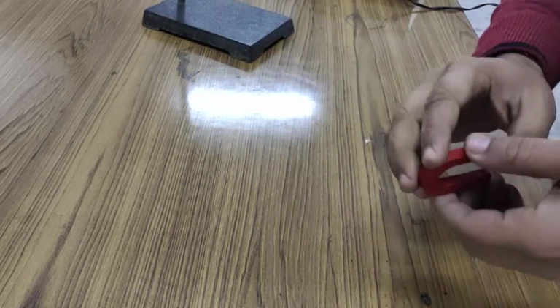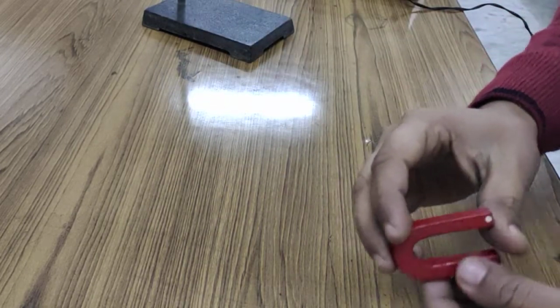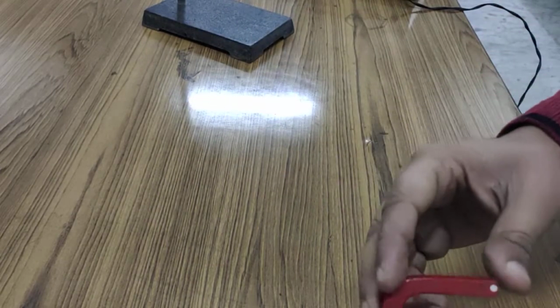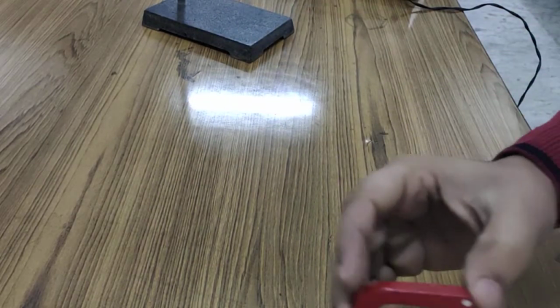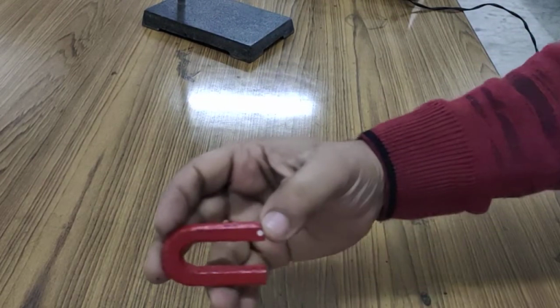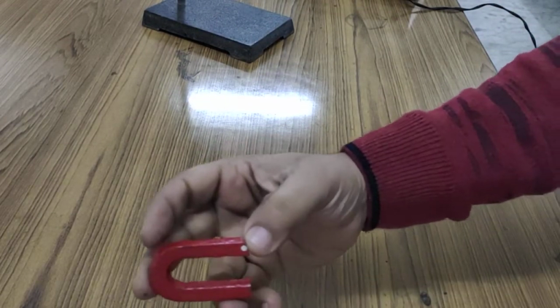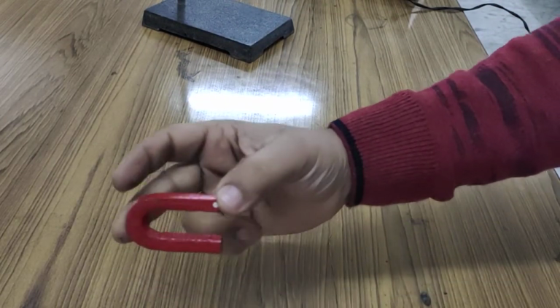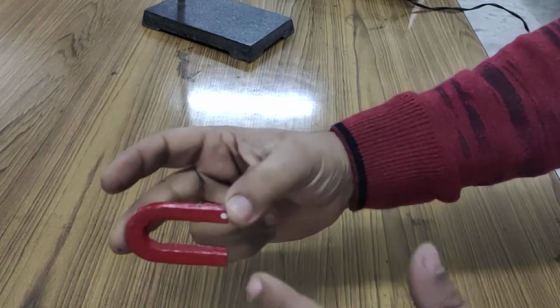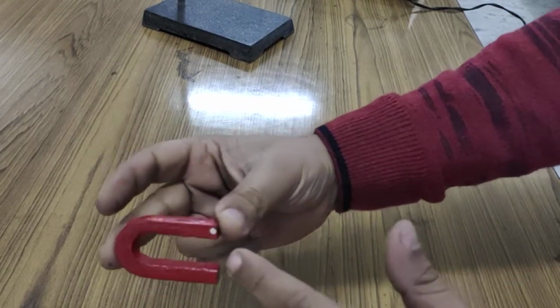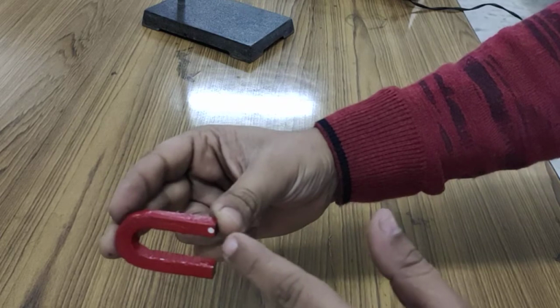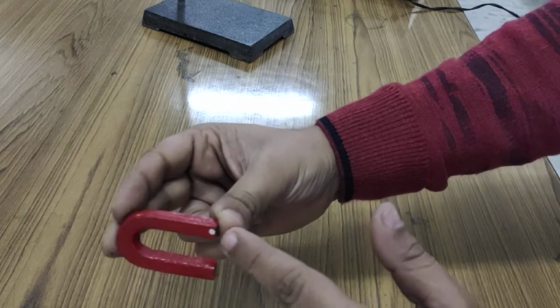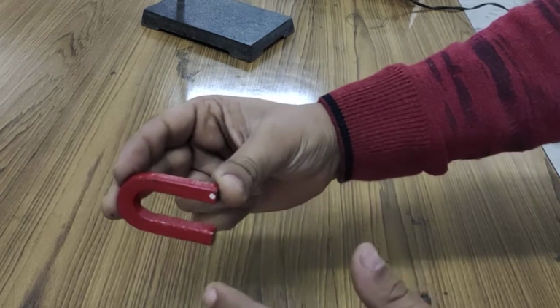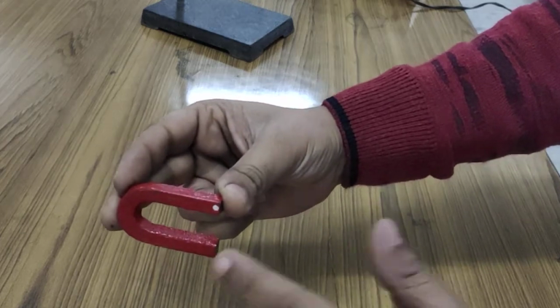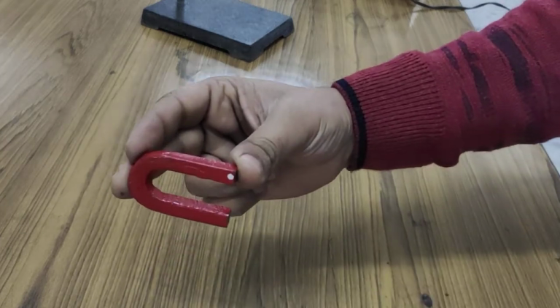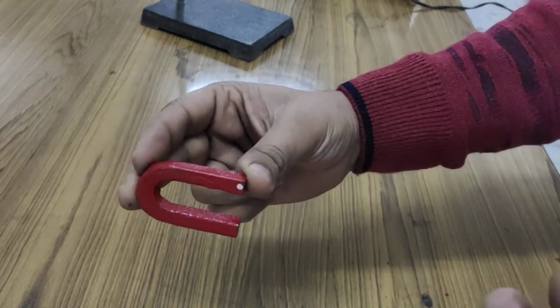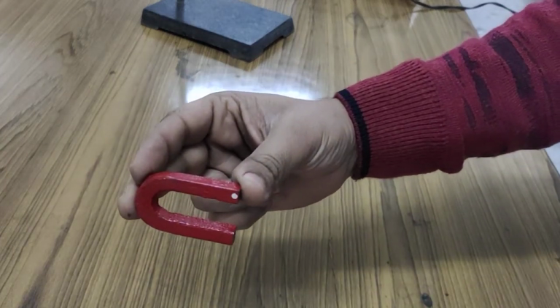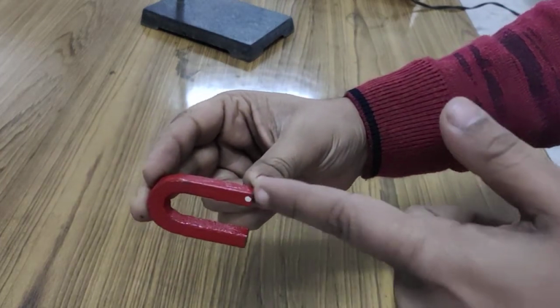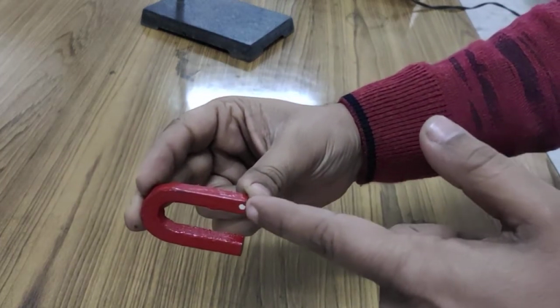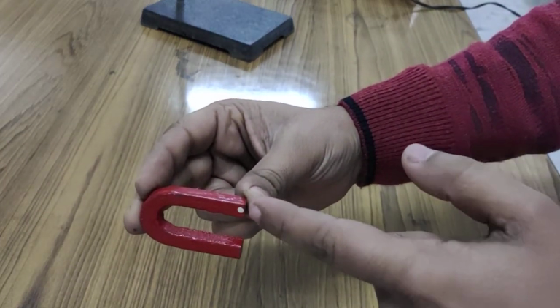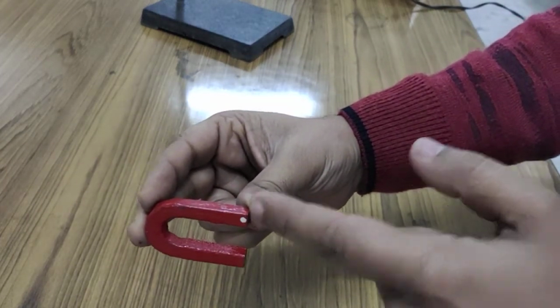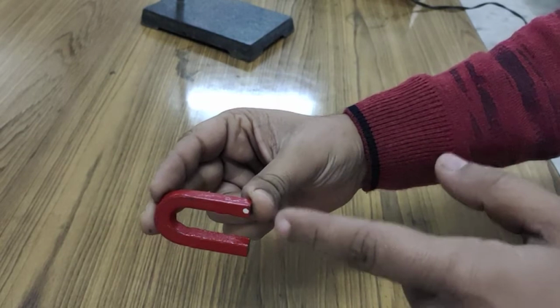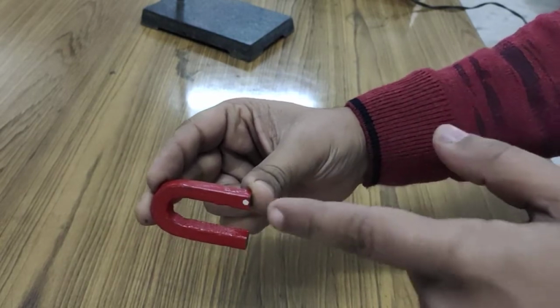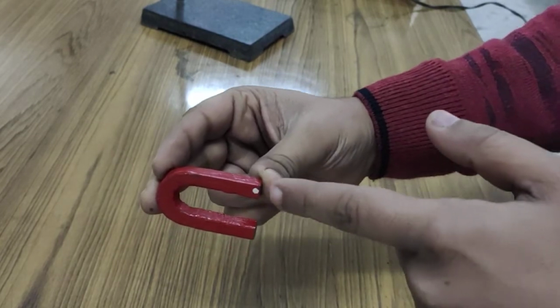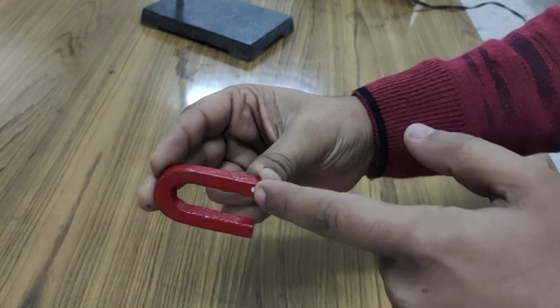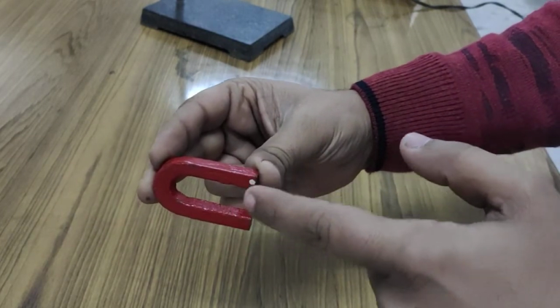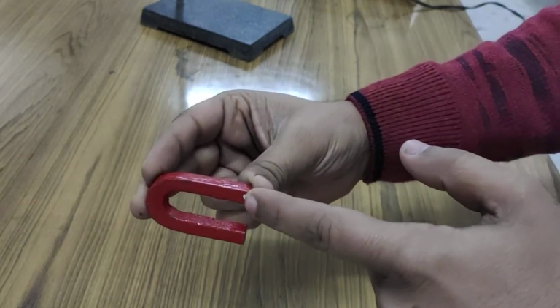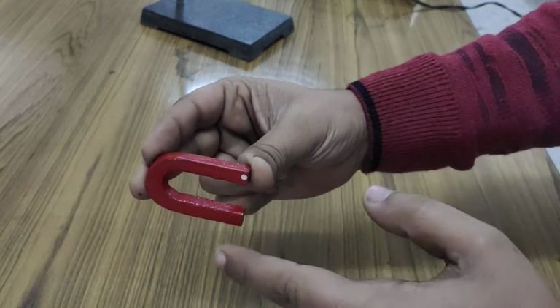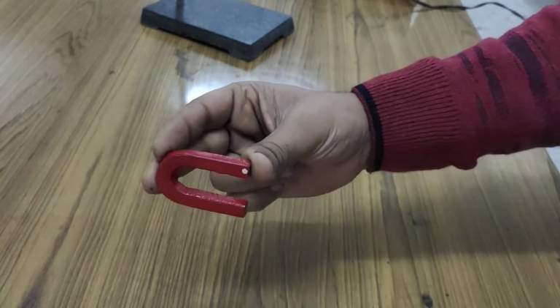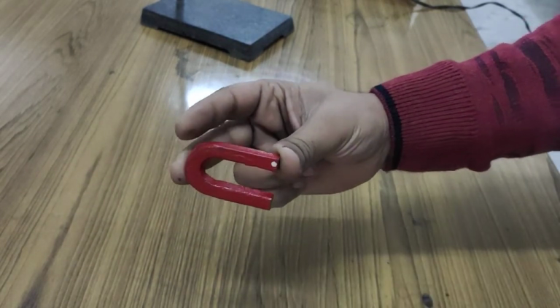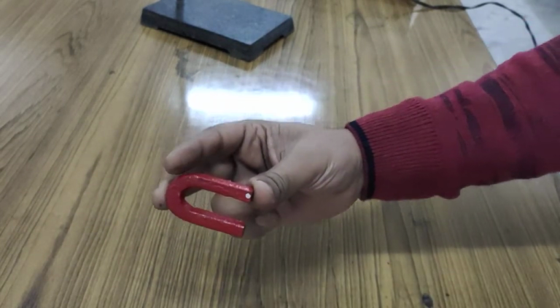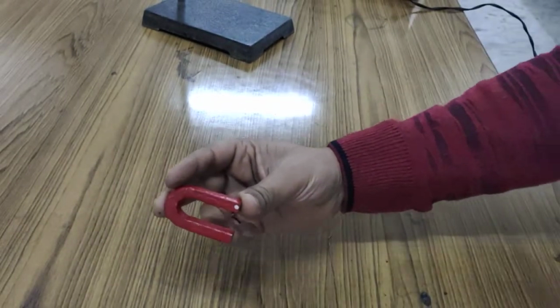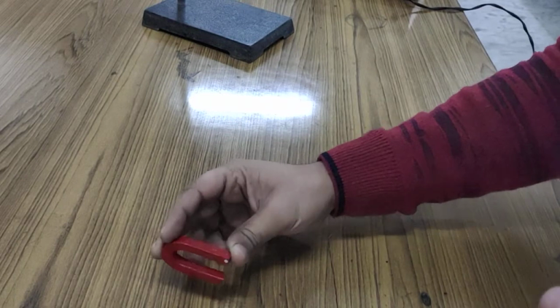Third, I need a horseshoe magnet. This is the horseshoe magnet — here is the north pole and here is the south pole. As we know, the magnetic field passes from the north pole to the south pole.